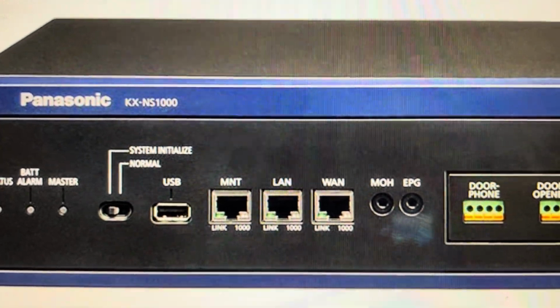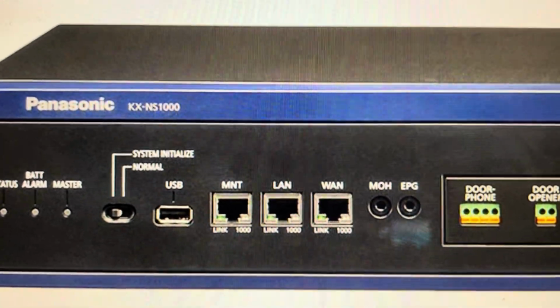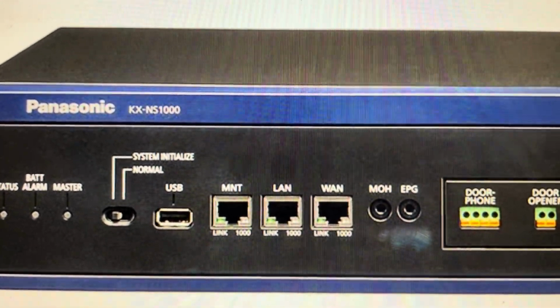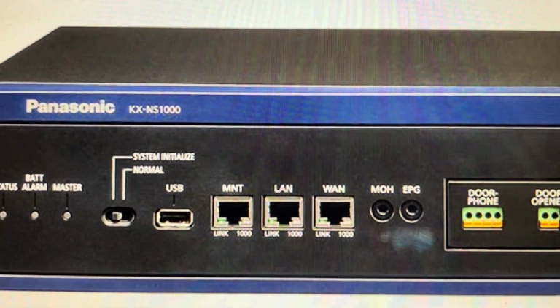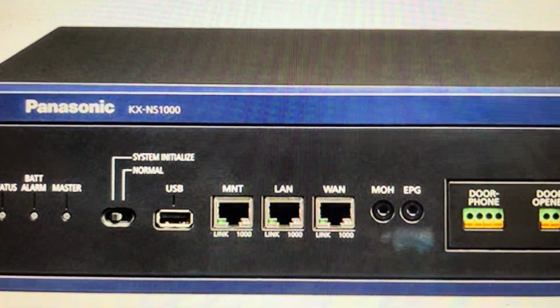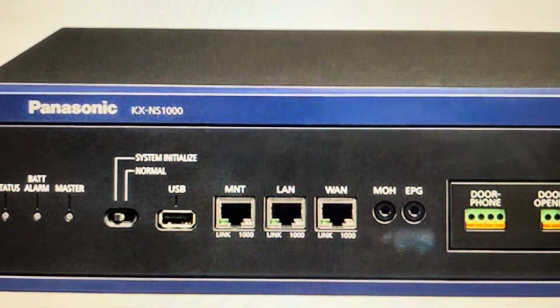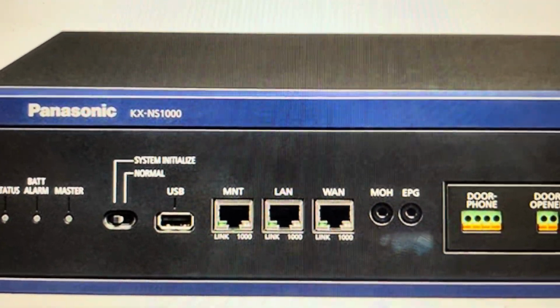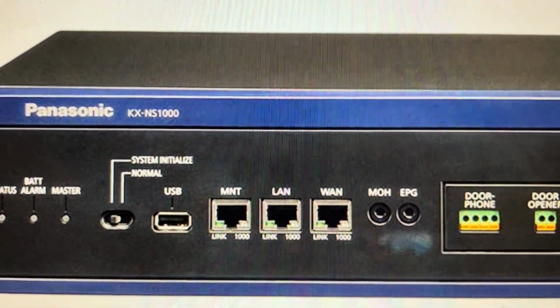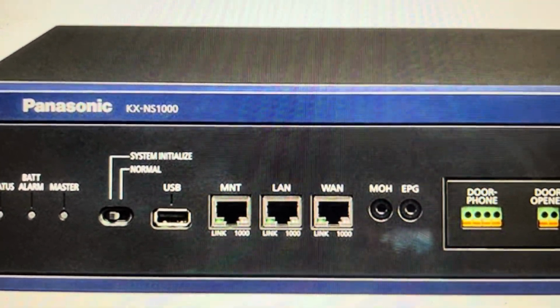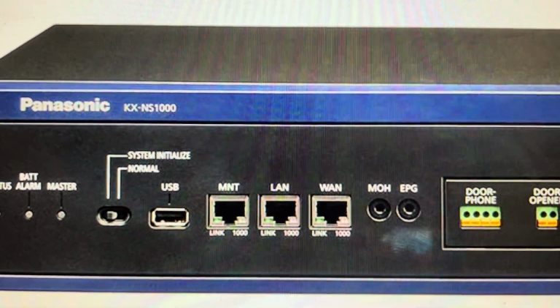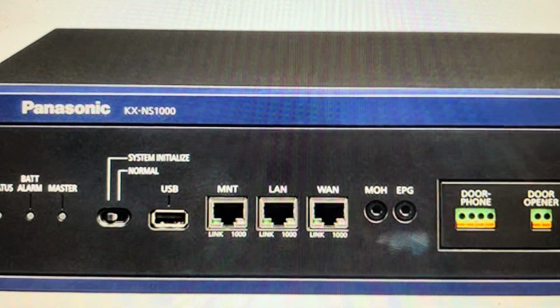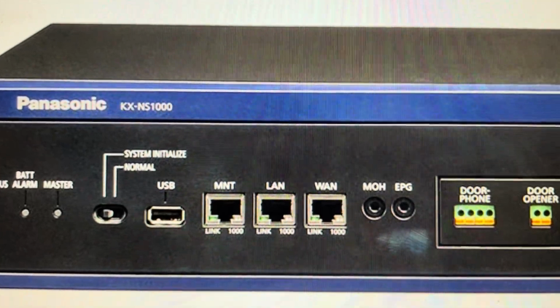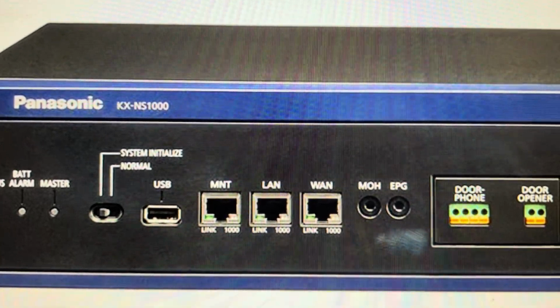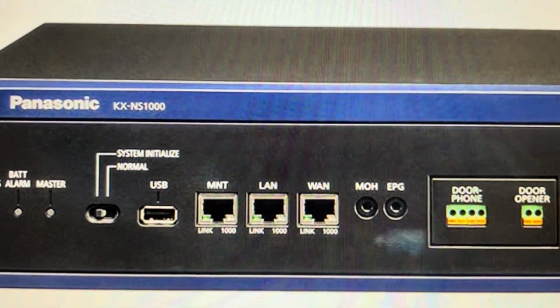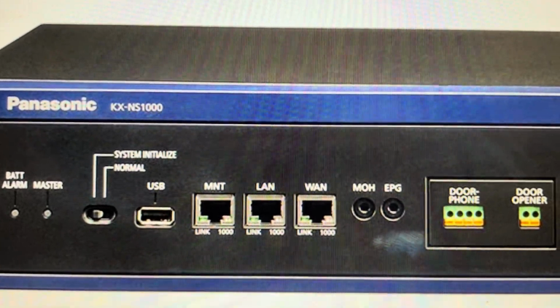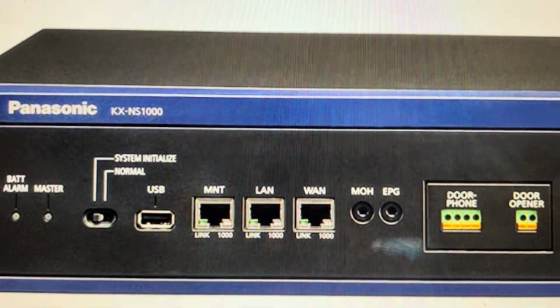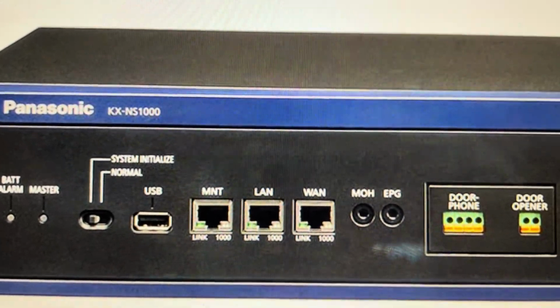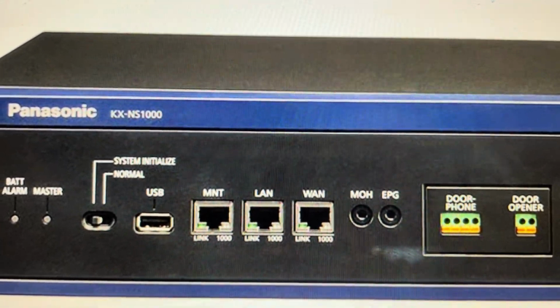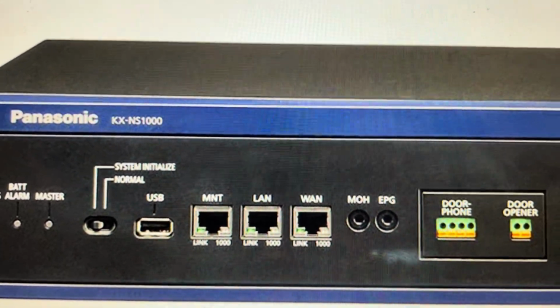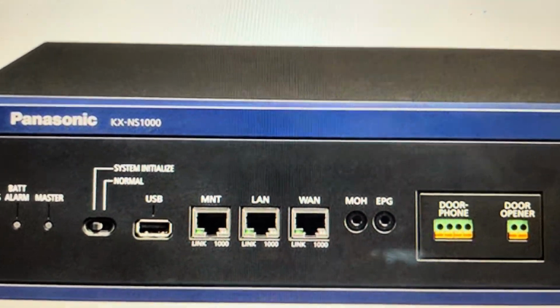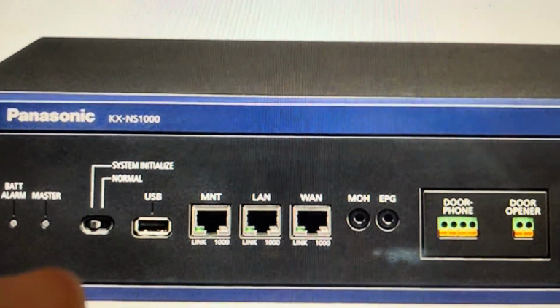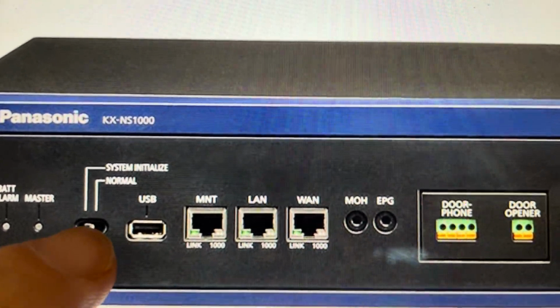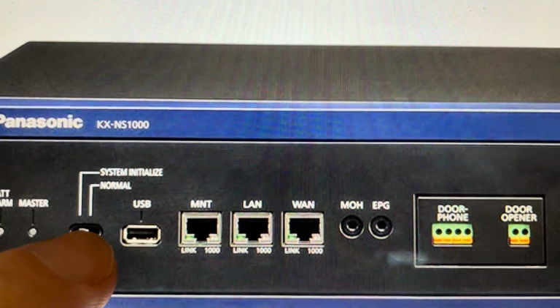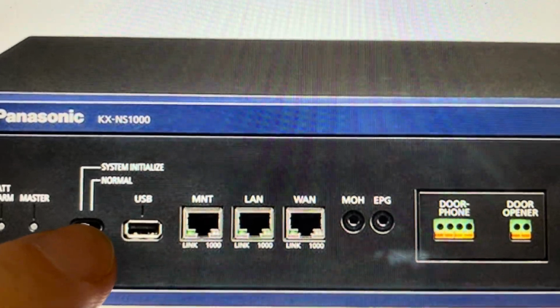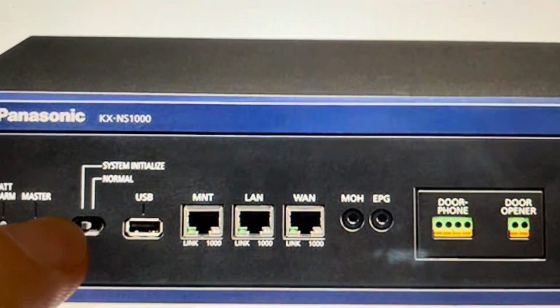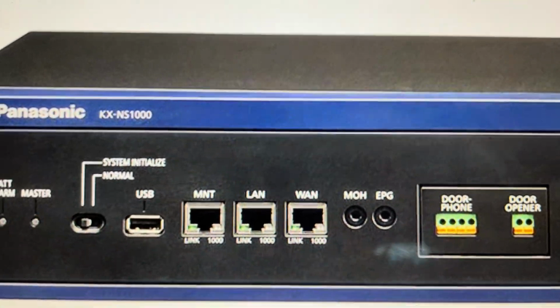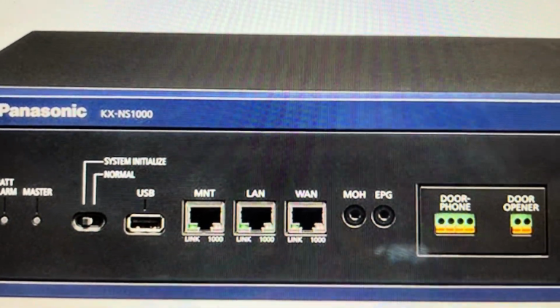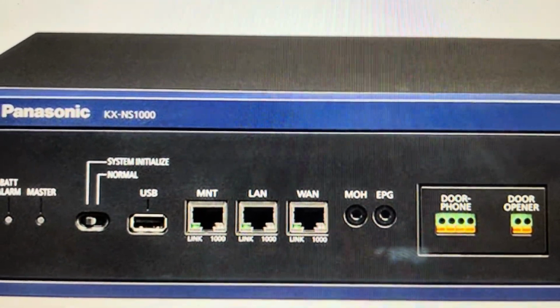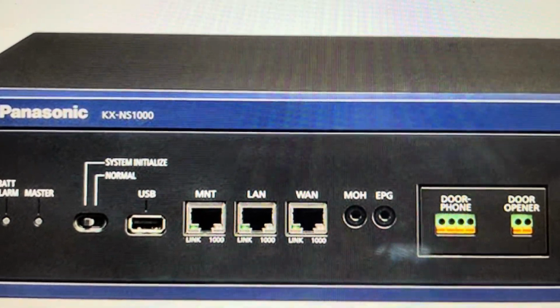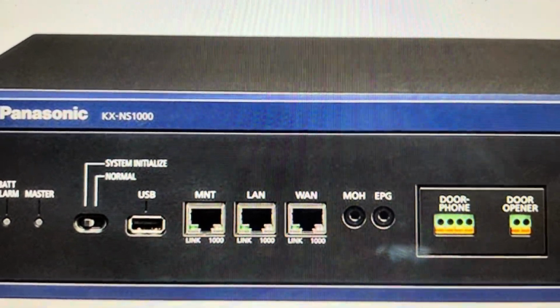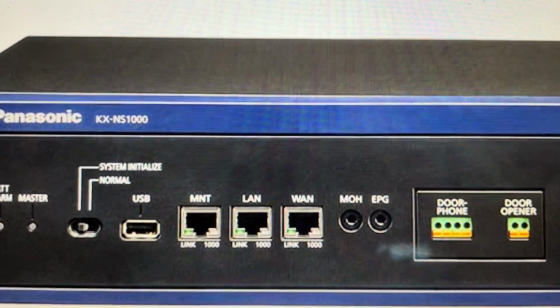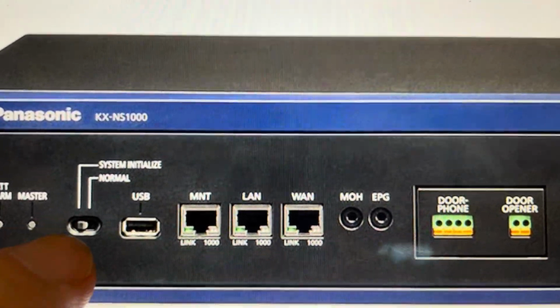So if you're okay with that and you want to proceed, it's actually quite simple to do. All you need to do is first of all power this server off, and then with it powered off, you're going to come and find this switch and switch it over to the system initialize switch on here.